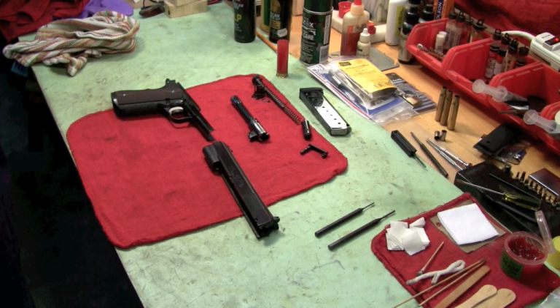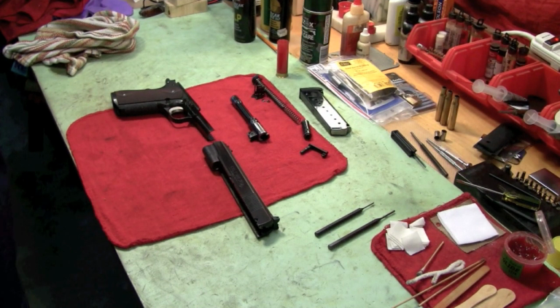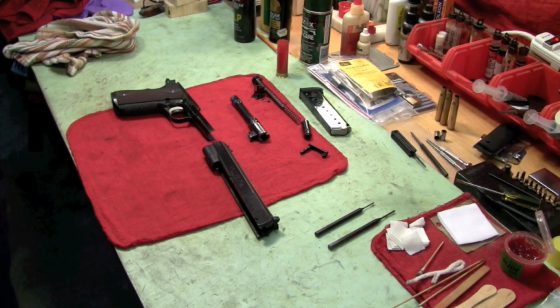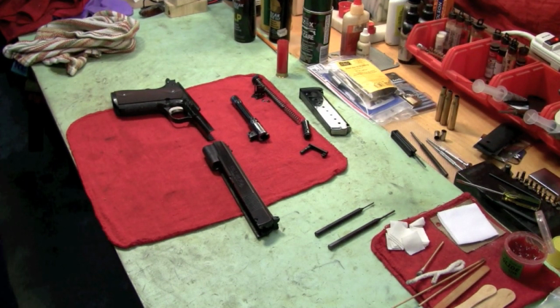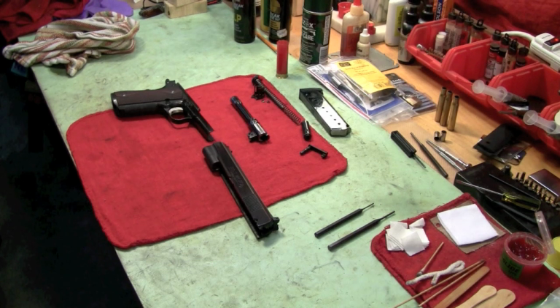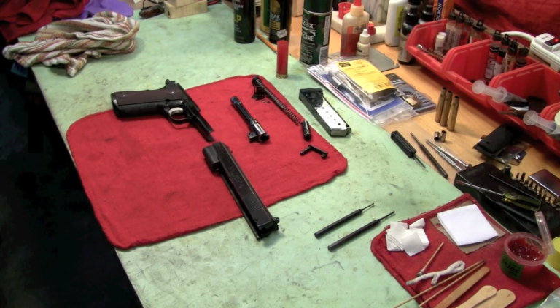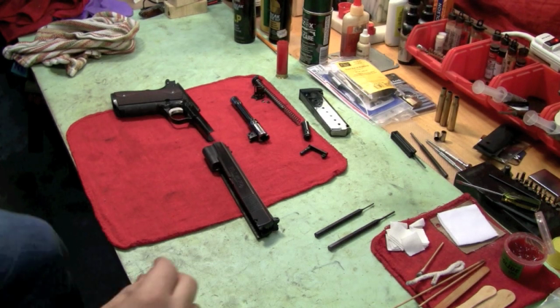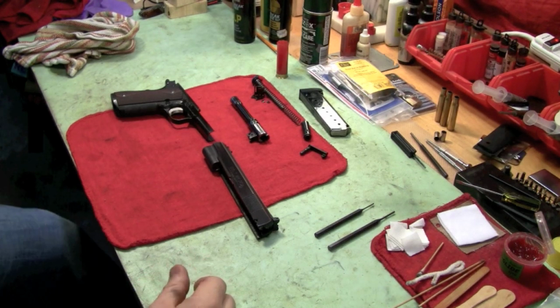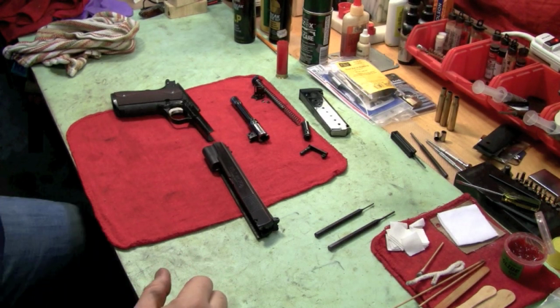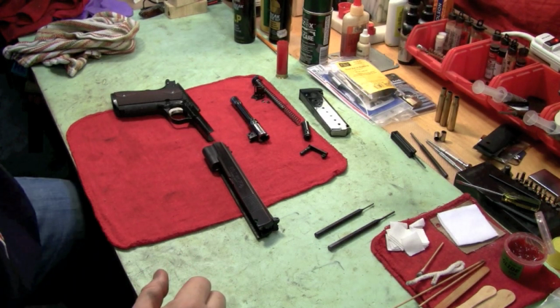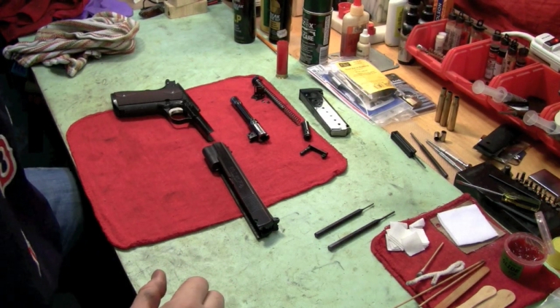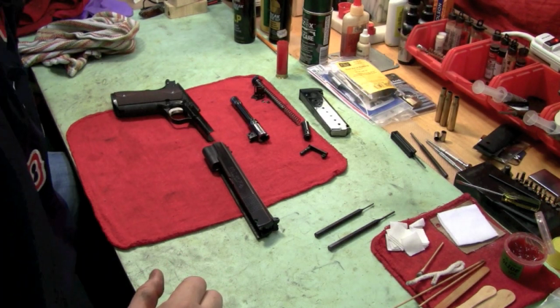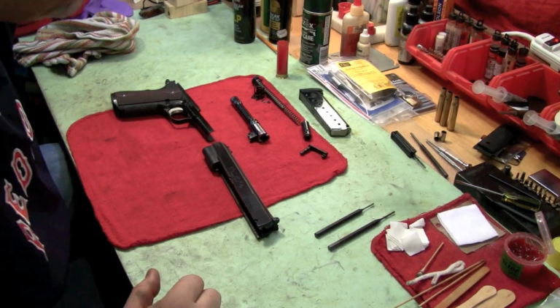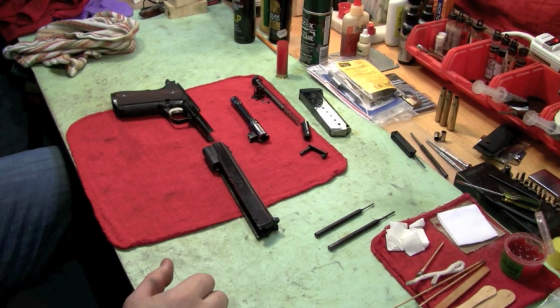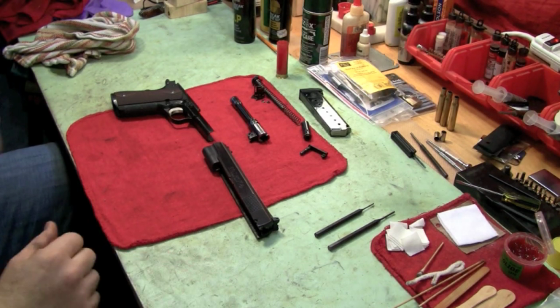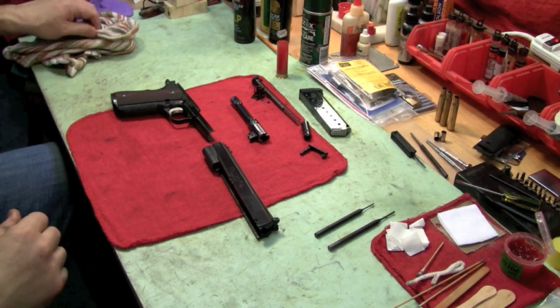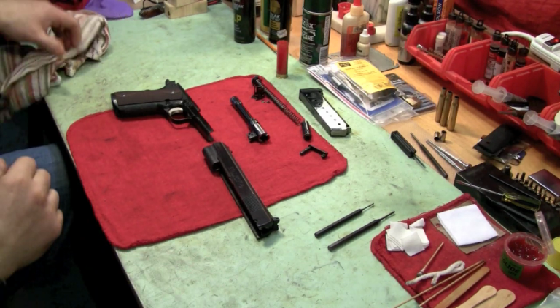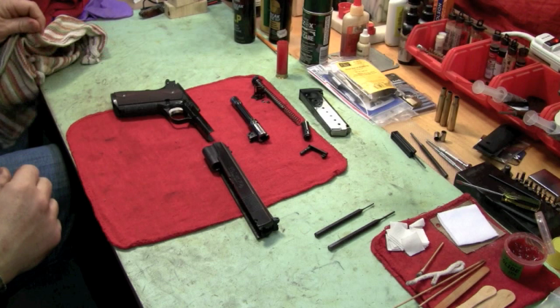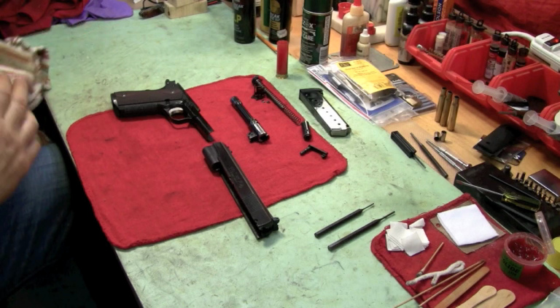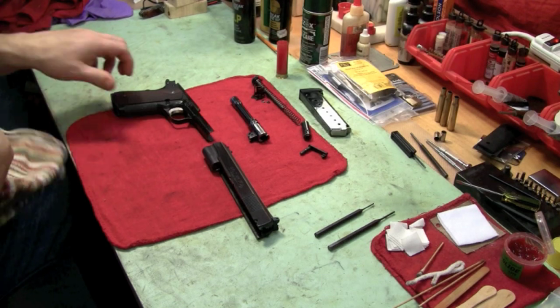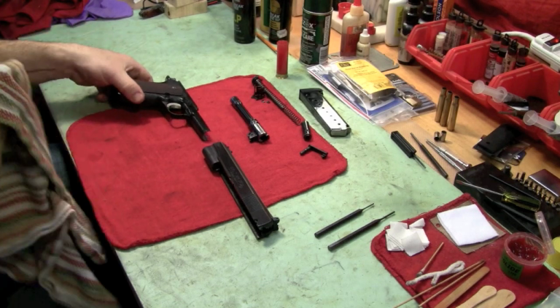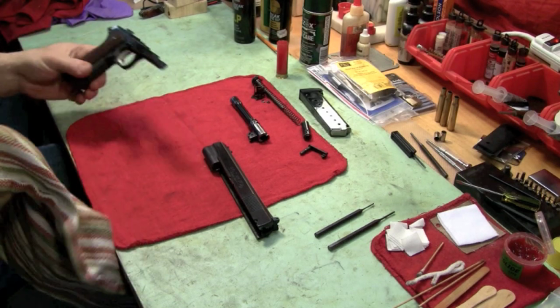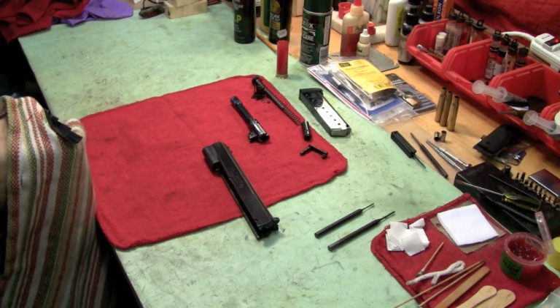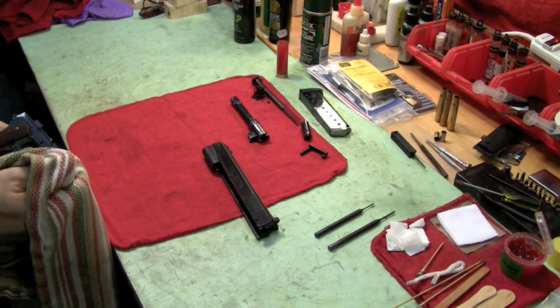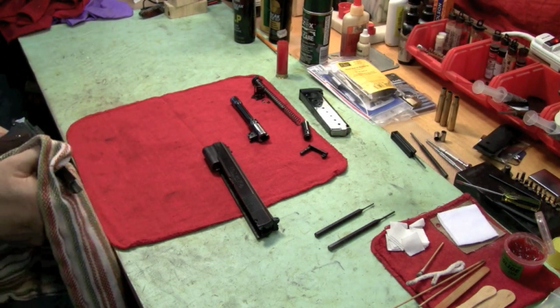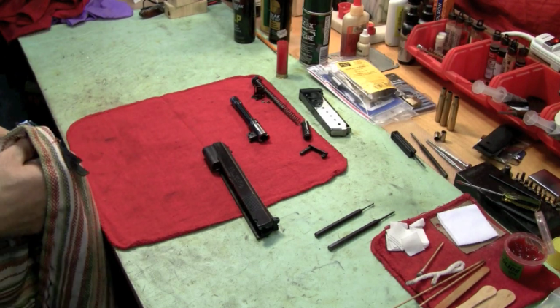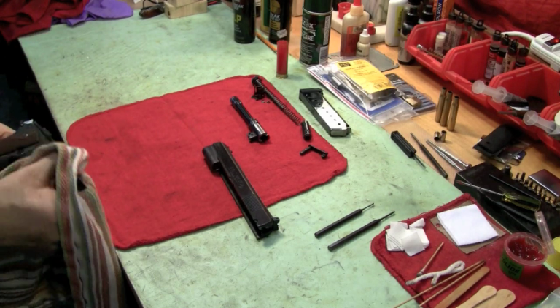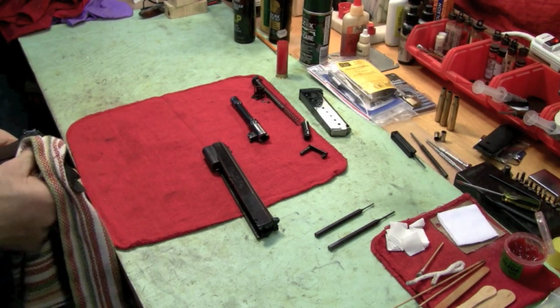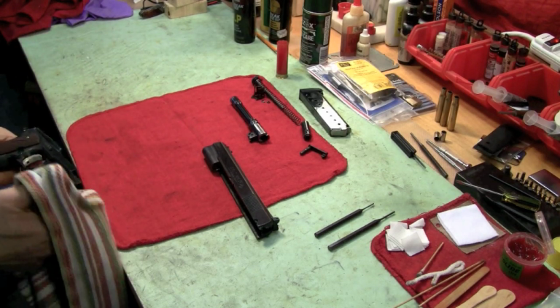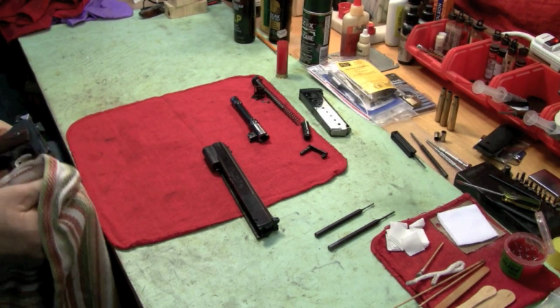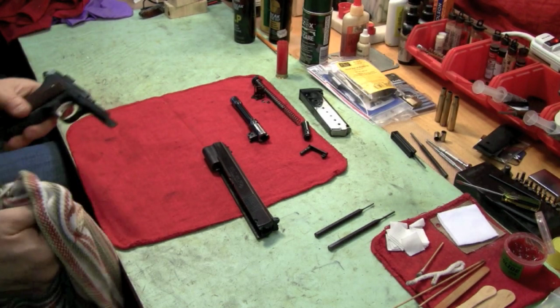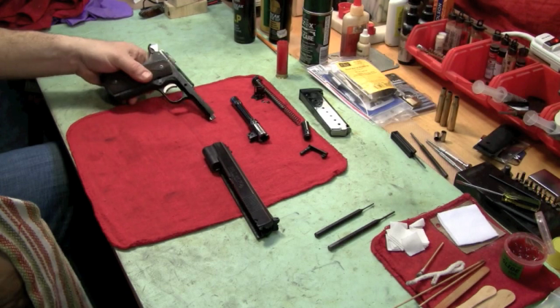Hey YouTube gun people. I want to show you something on my Colt Franken gun 1911. I love this firearm. It shoots great.